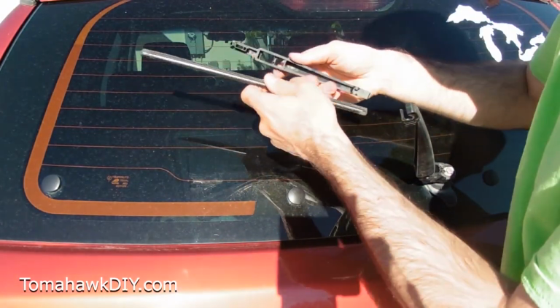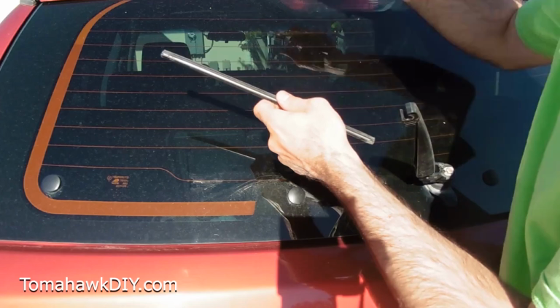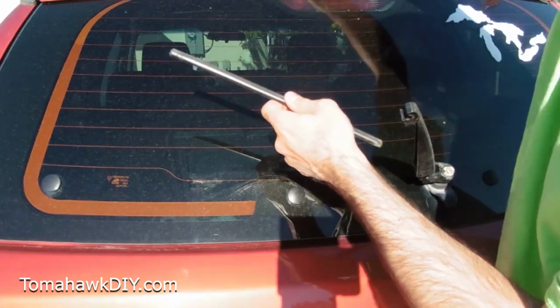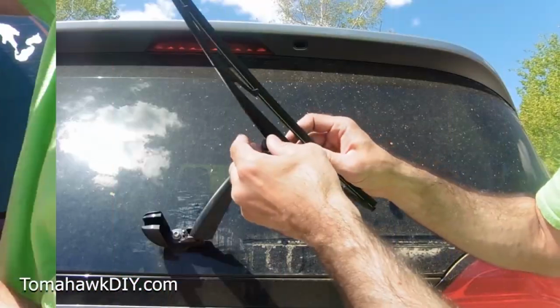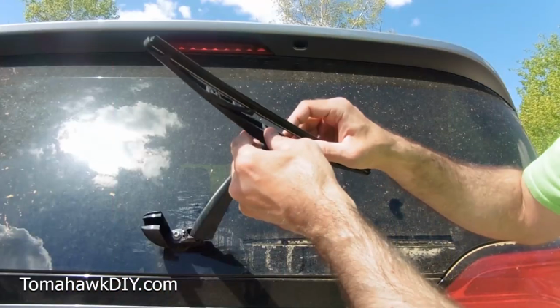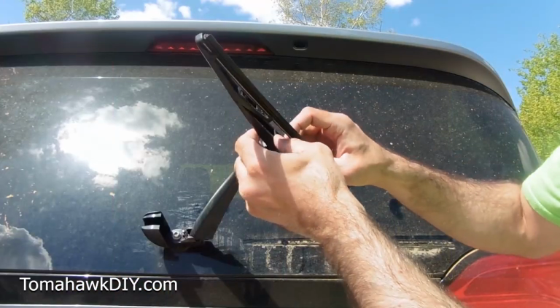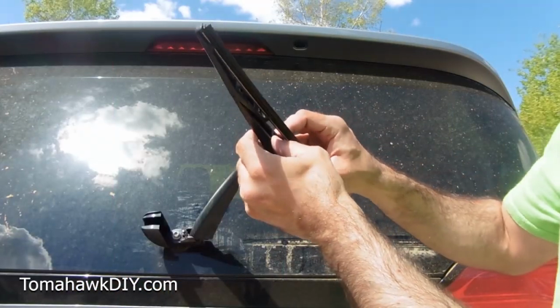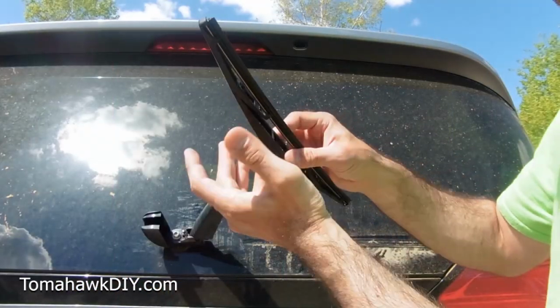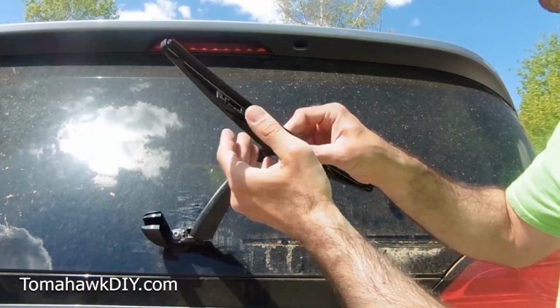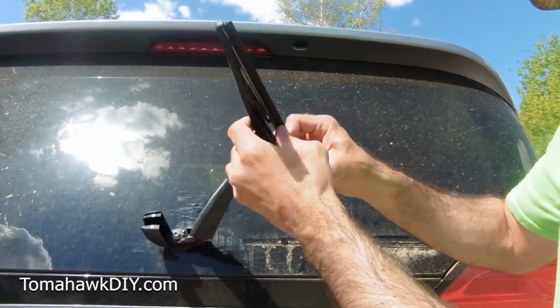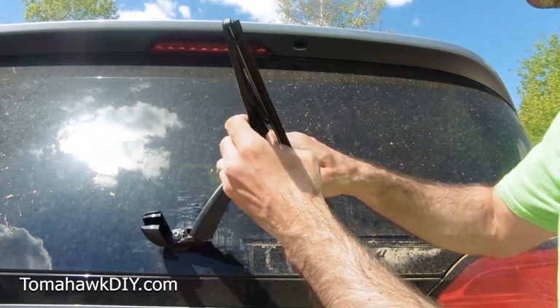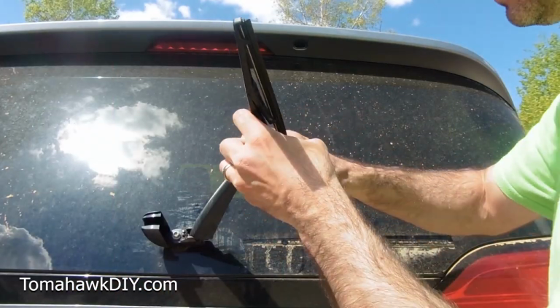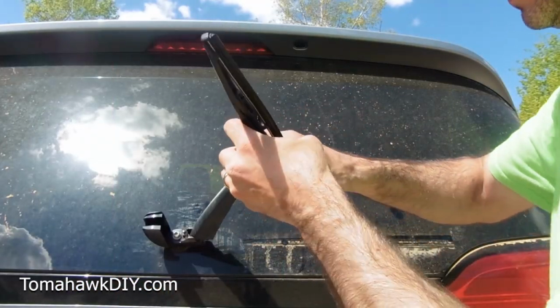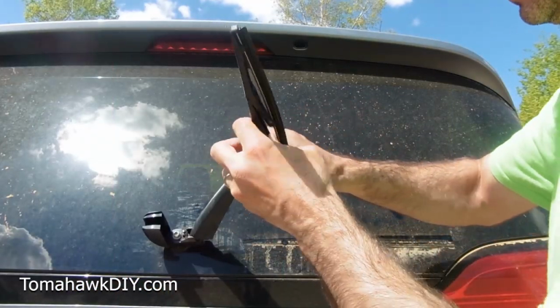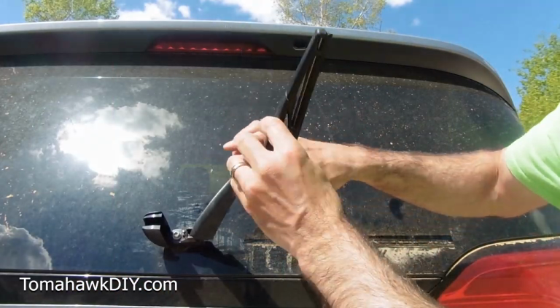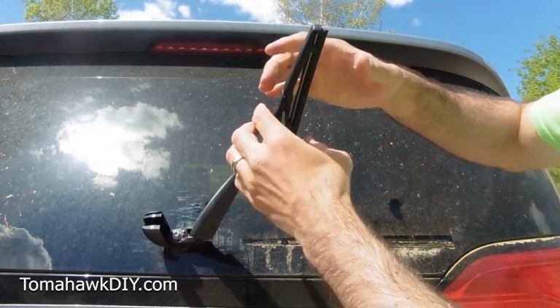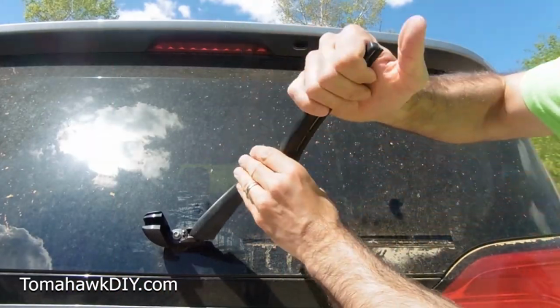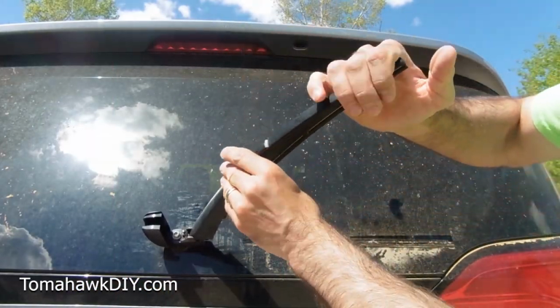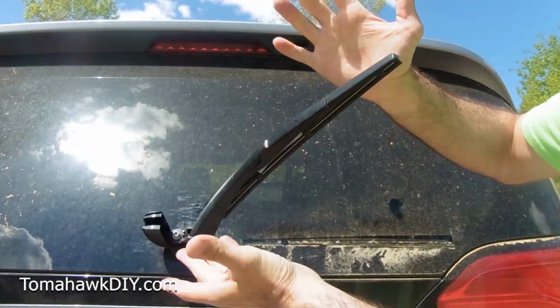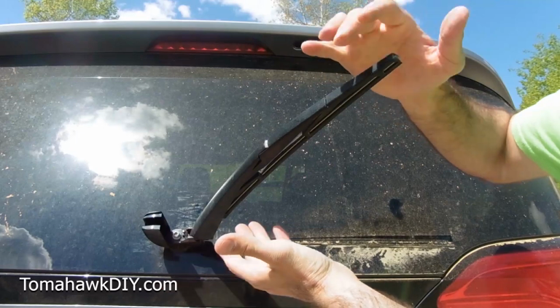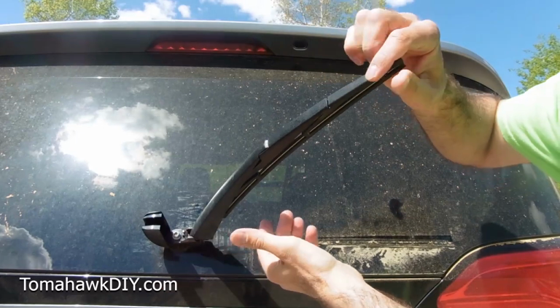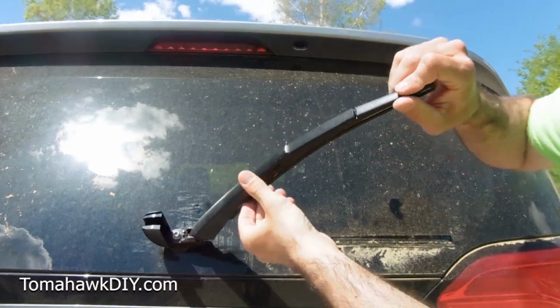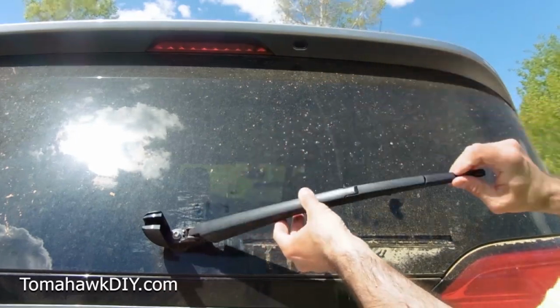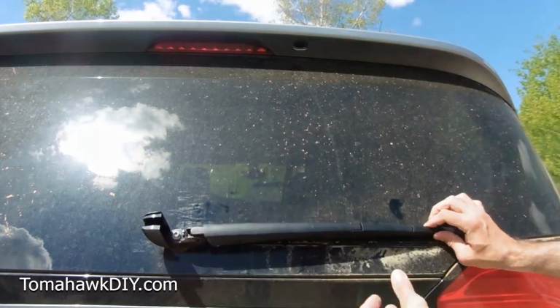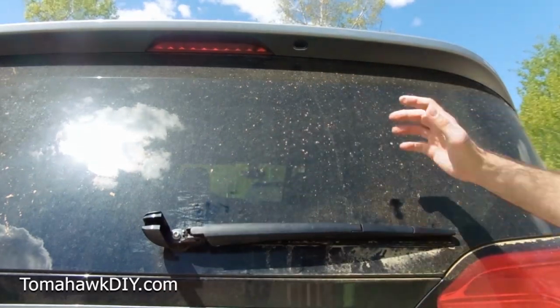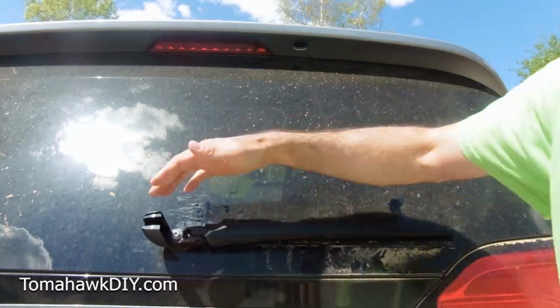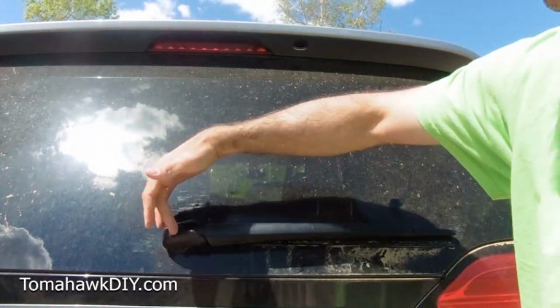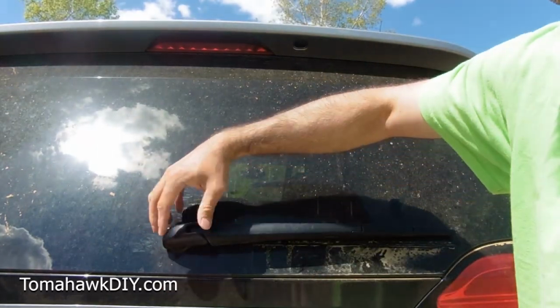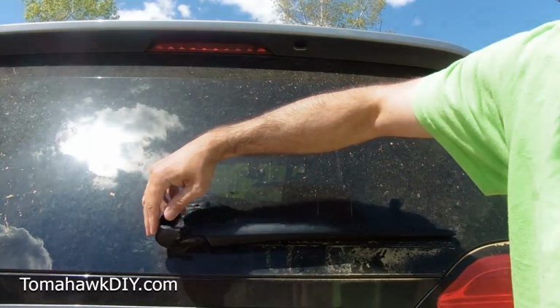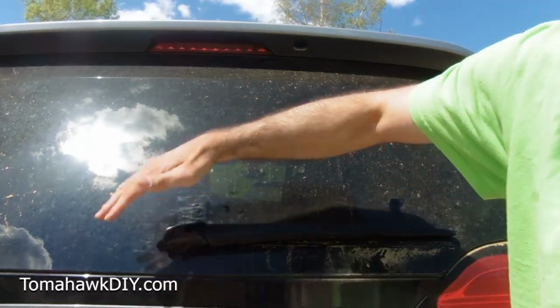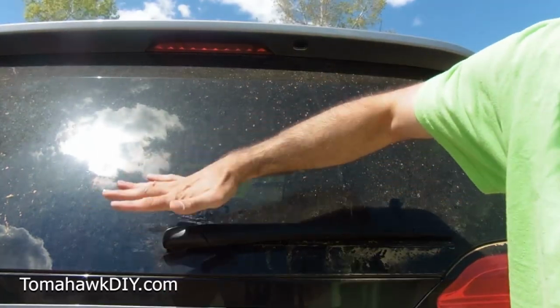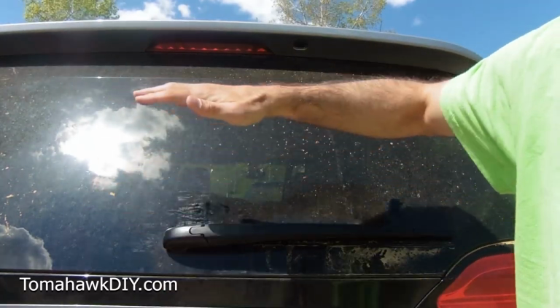Once you get your new one, you just do the reverse — push it in, snap it back like that, set it down and close your hinge.